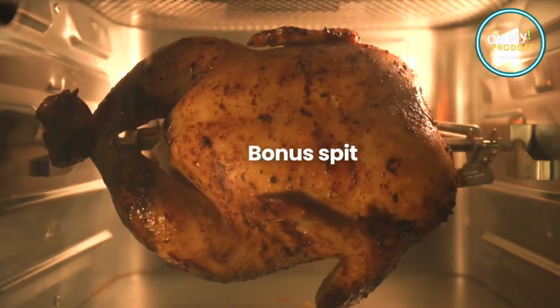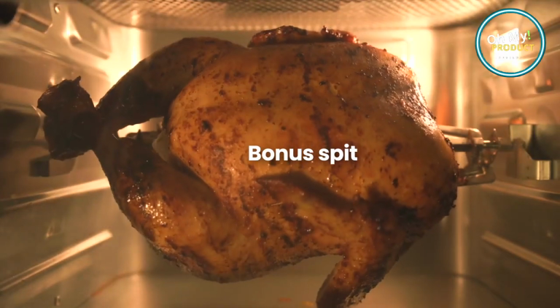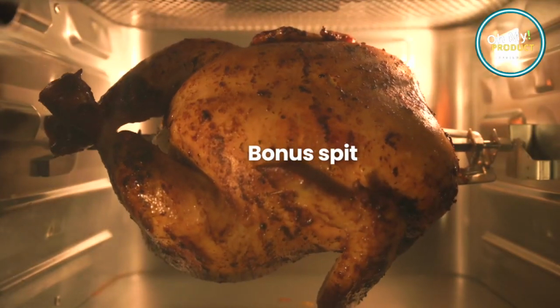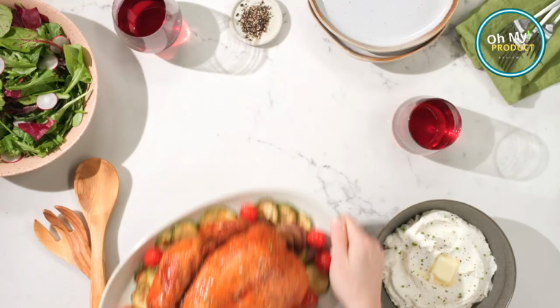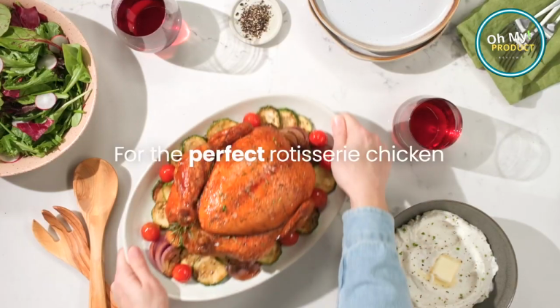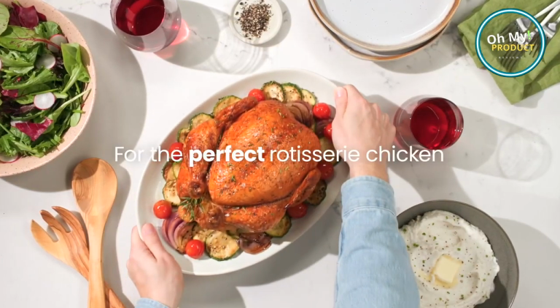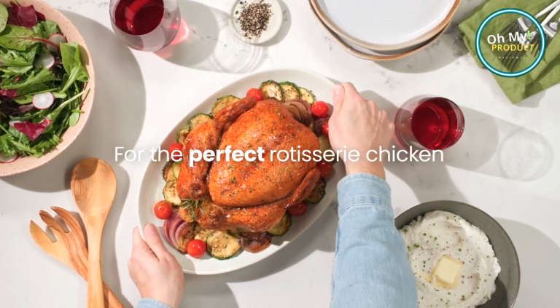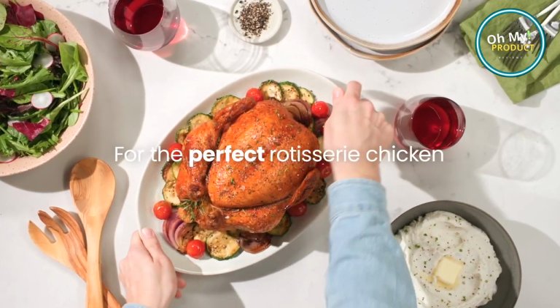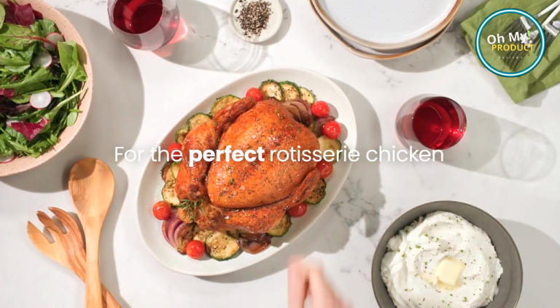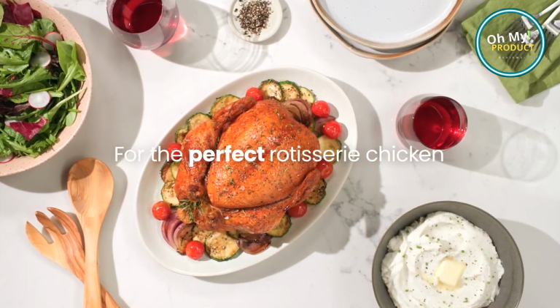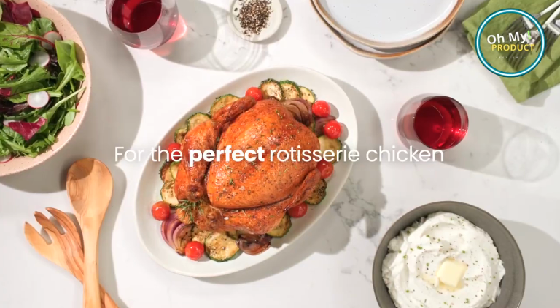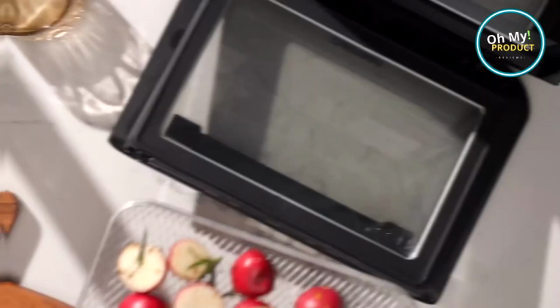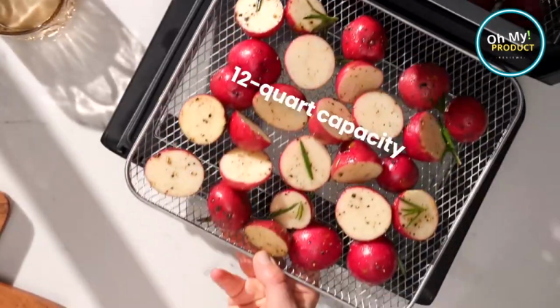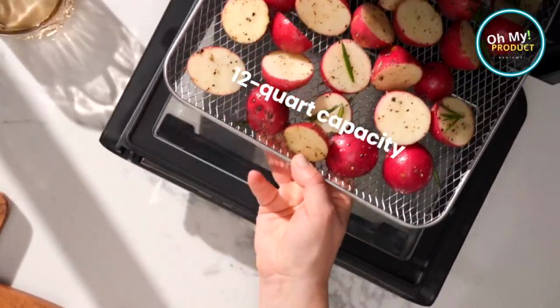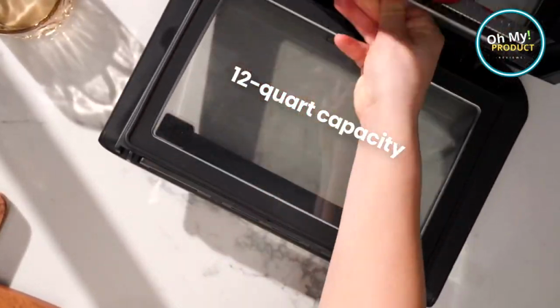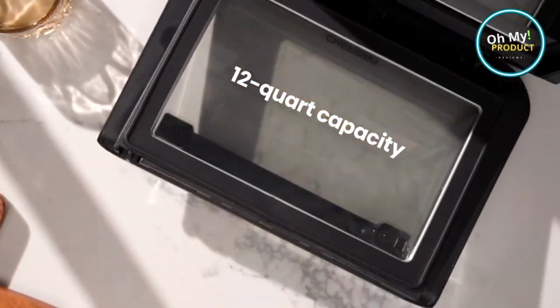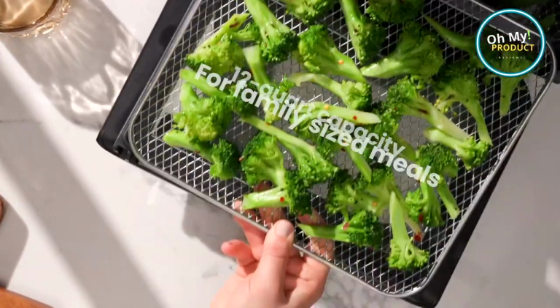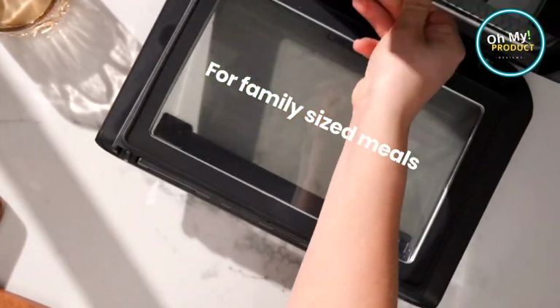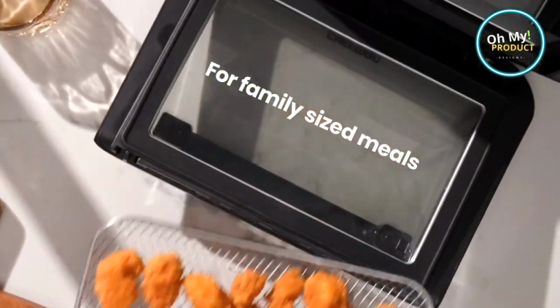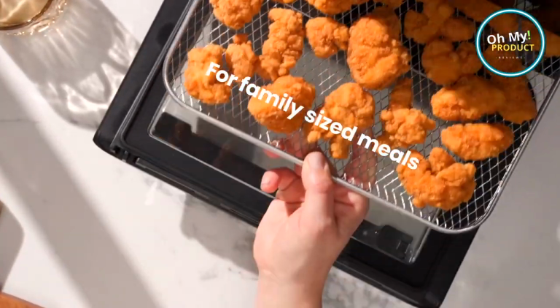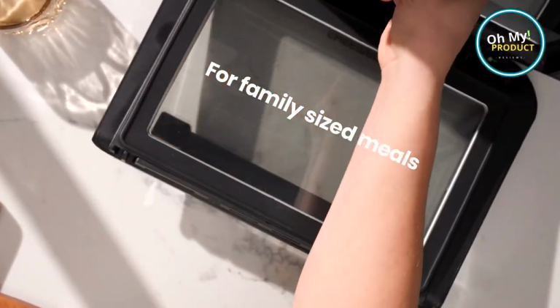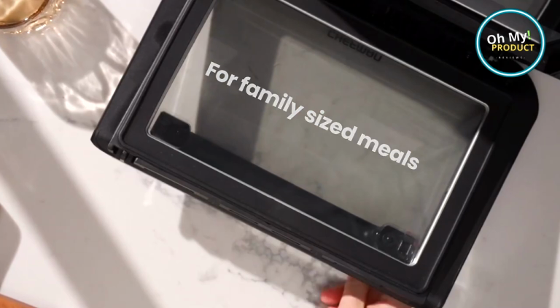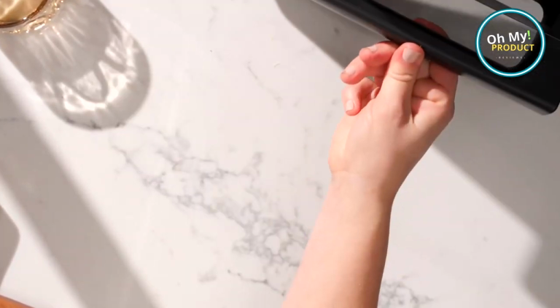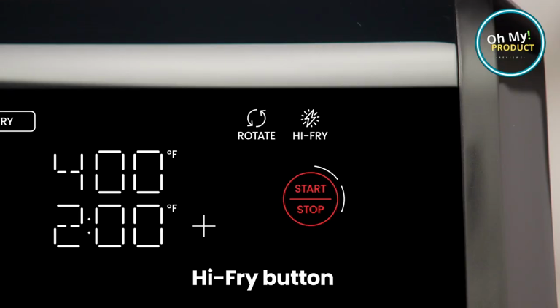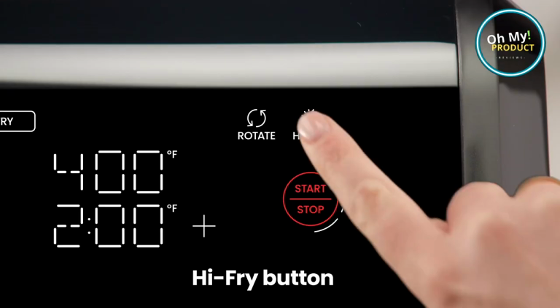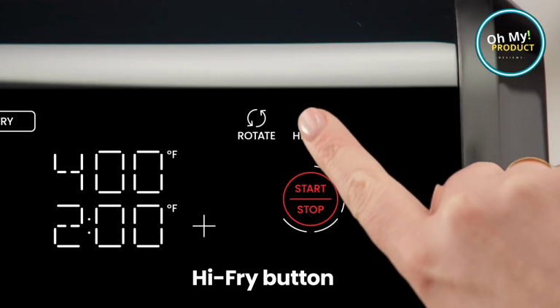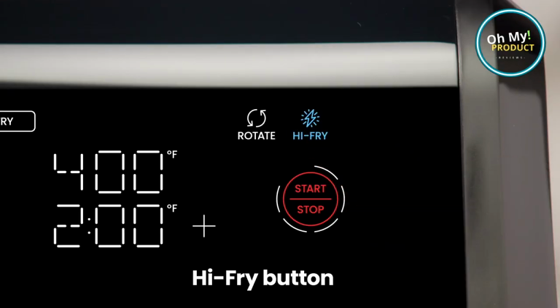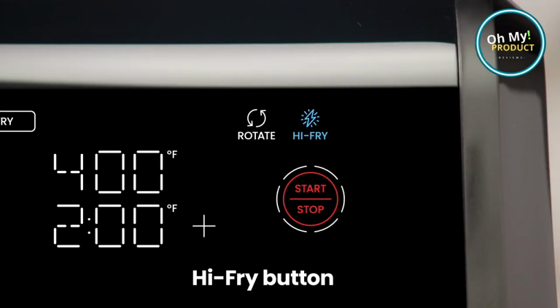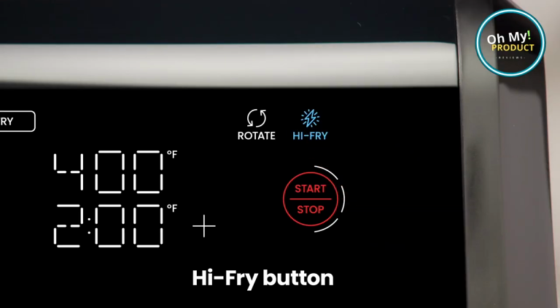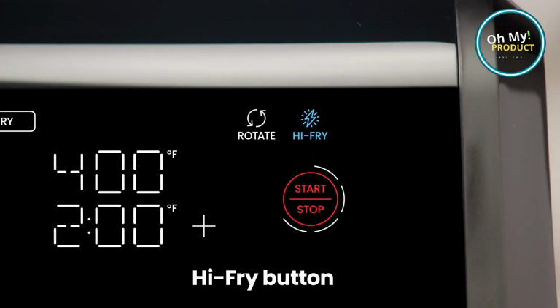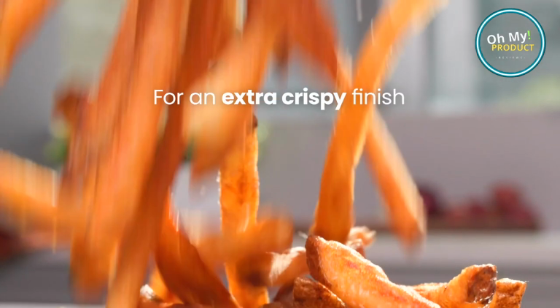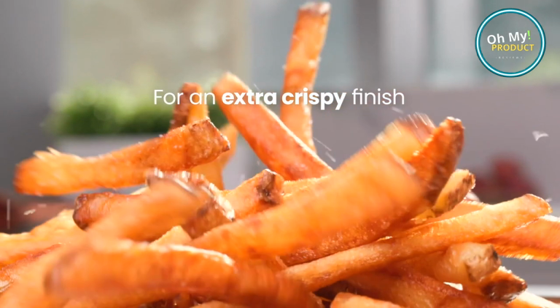But wait, there's more. The Chefman doesn't just cook — it cooks smart. With its digital touchscreen, you can customize cooking presets, ensuring your meal is perfect every time. No more guesswork, no more oily mess, just delicious, nutritious meals at the touch of a button.